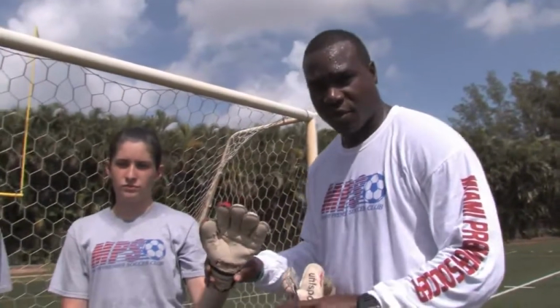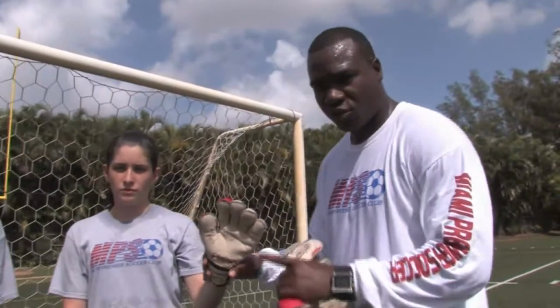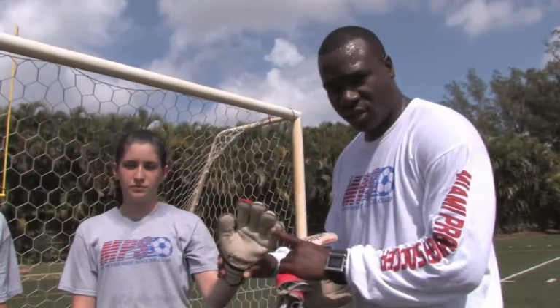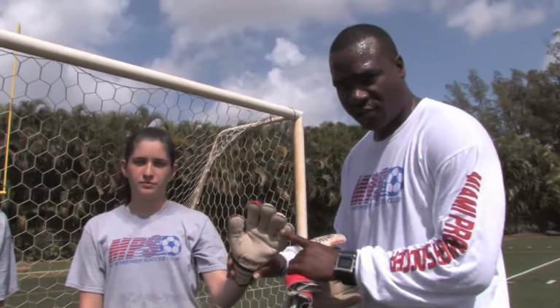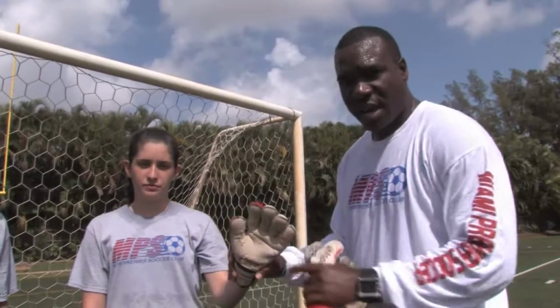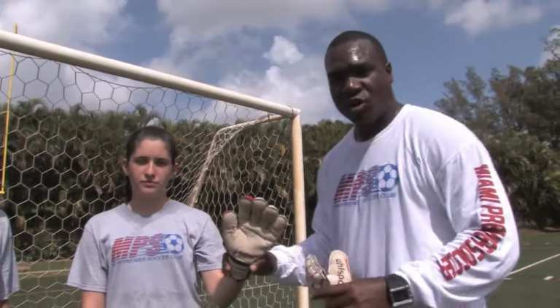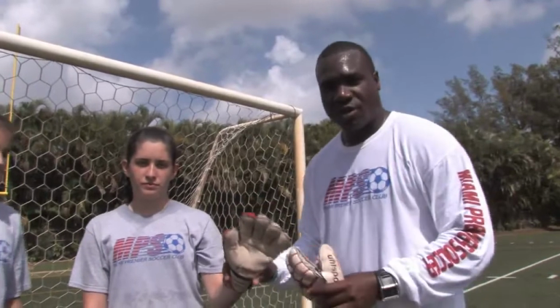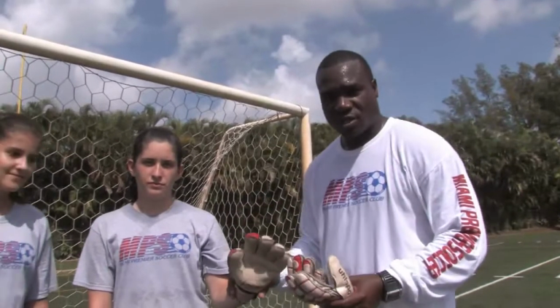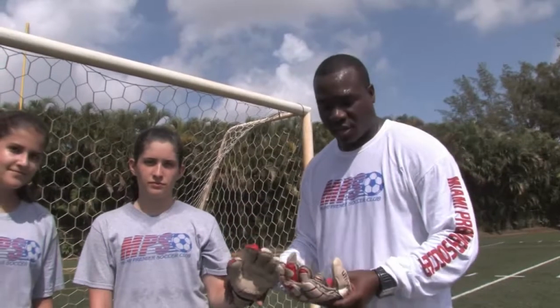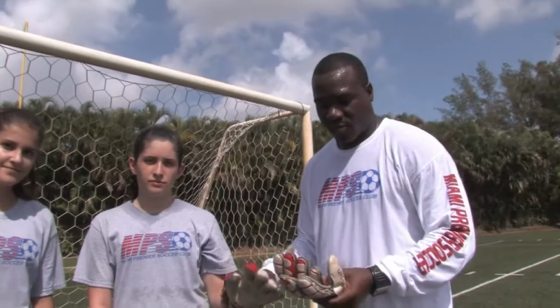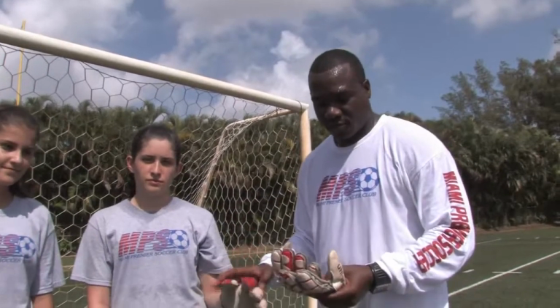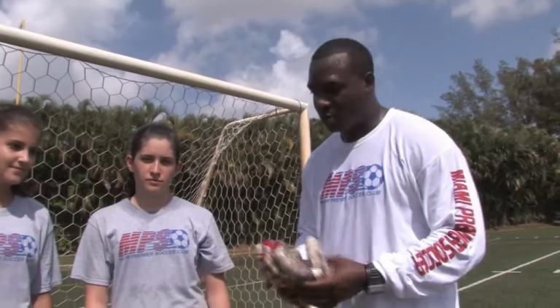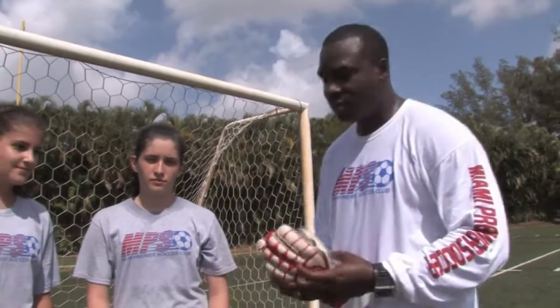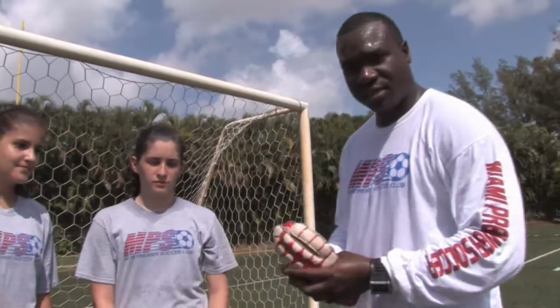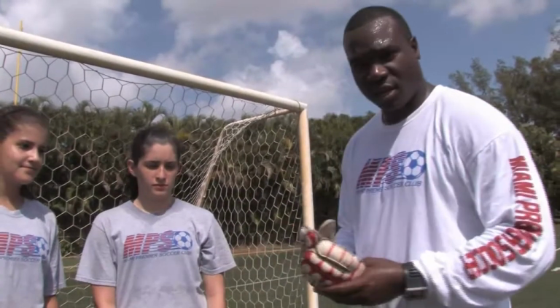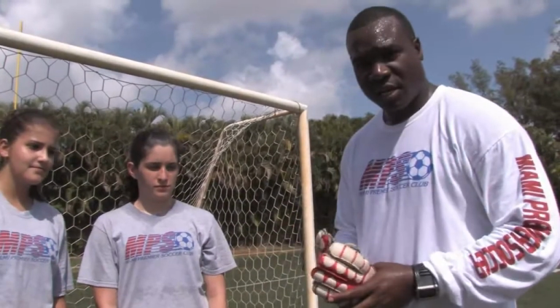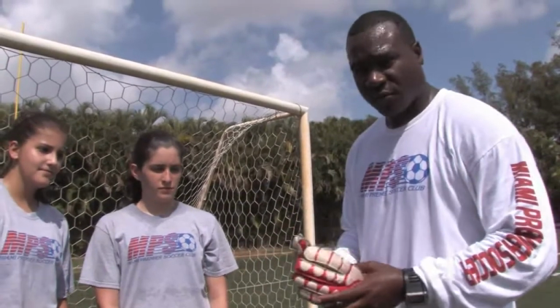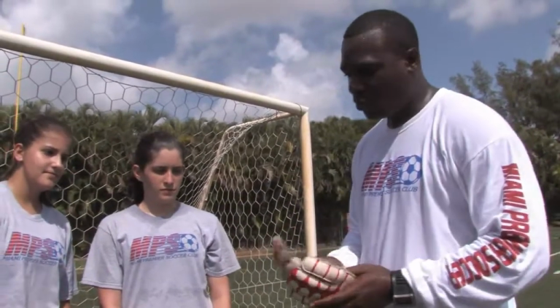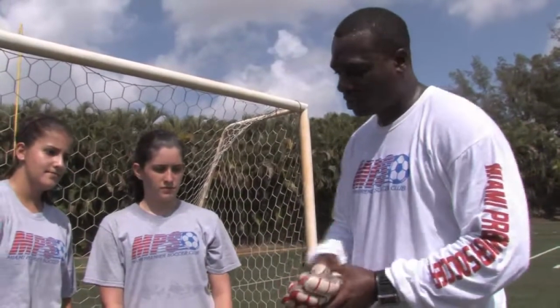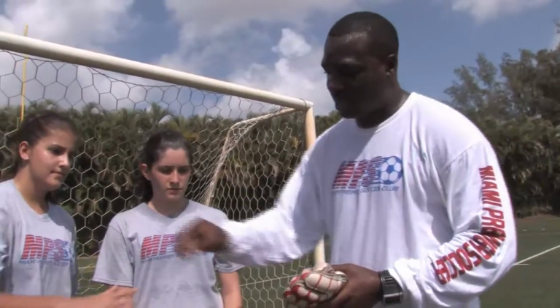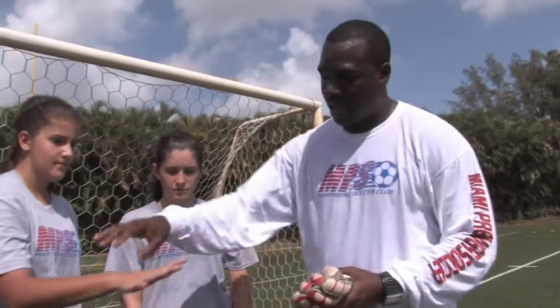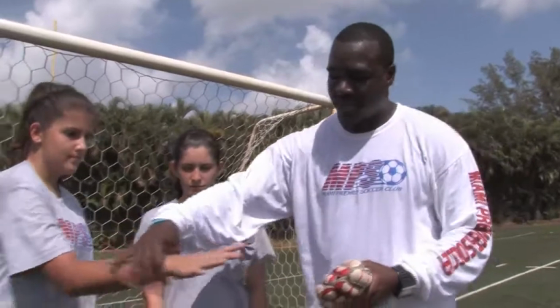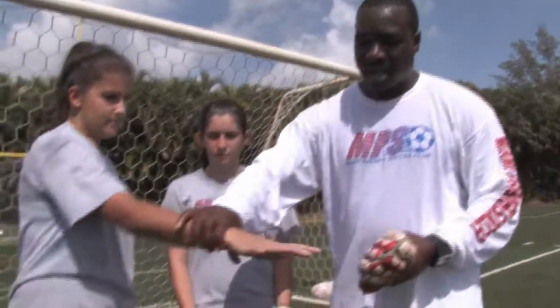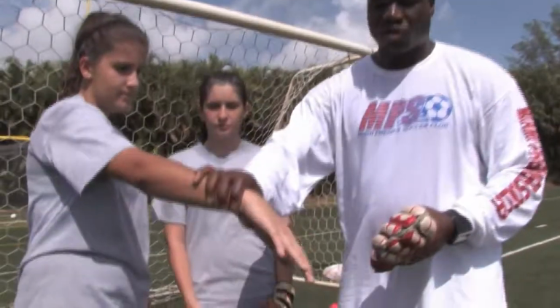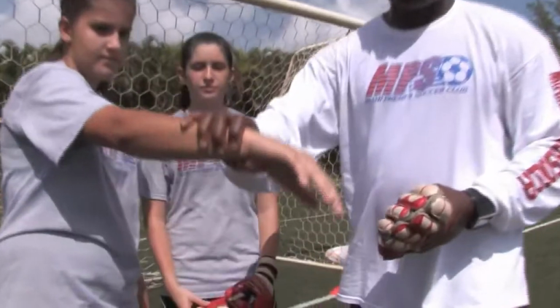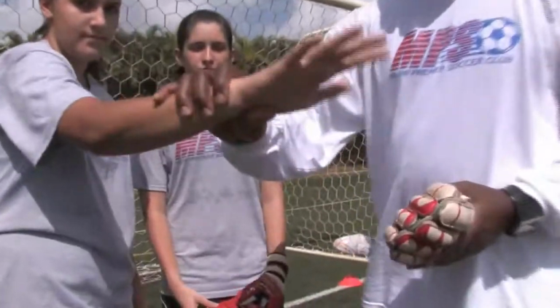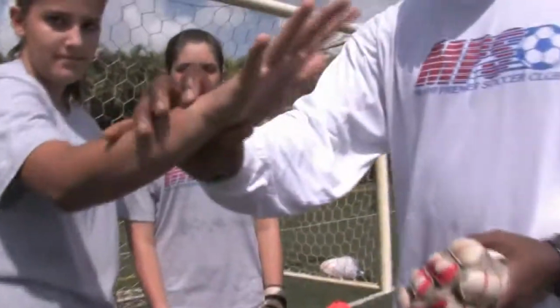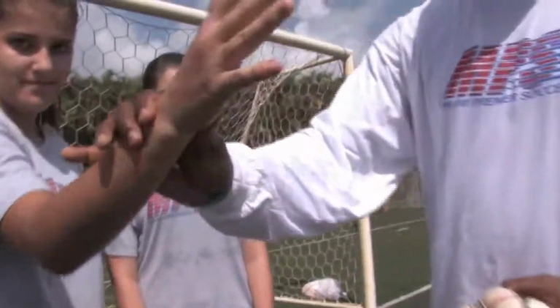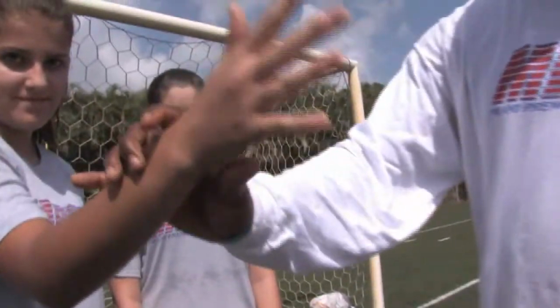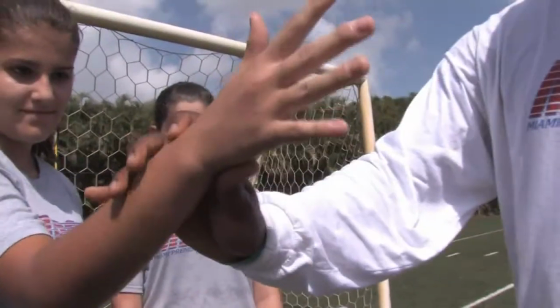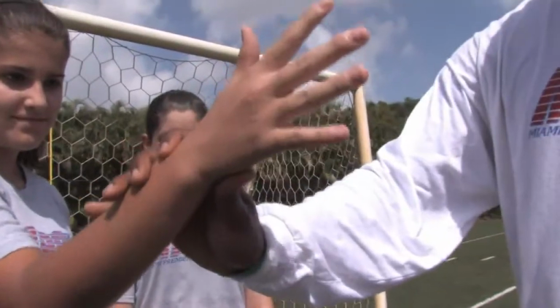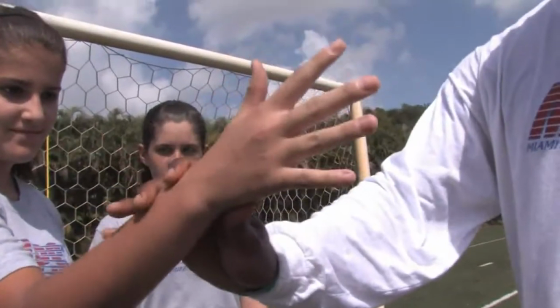Most goalkeepers, once they hit the age of 13 and higher, should have at least two pairs of gloves. You have your training glove and you also have what's called your game glove. In sizing gloves, it's very important that the hand and the growth of the child or the player is taken into consideration.